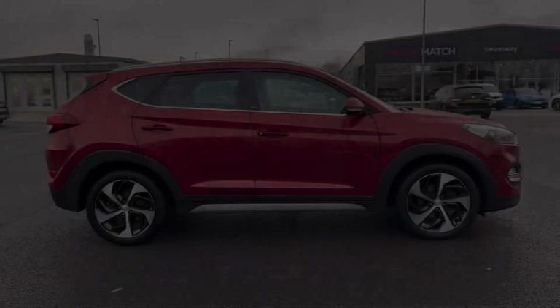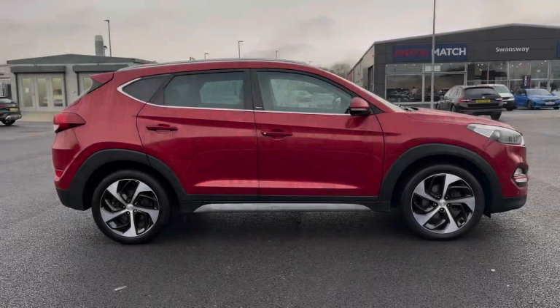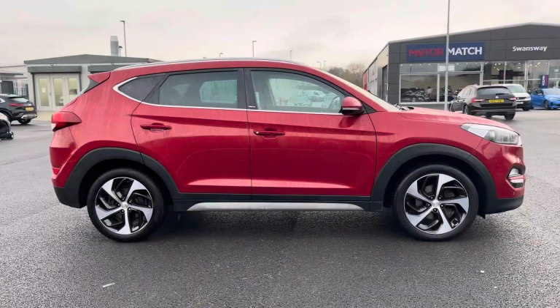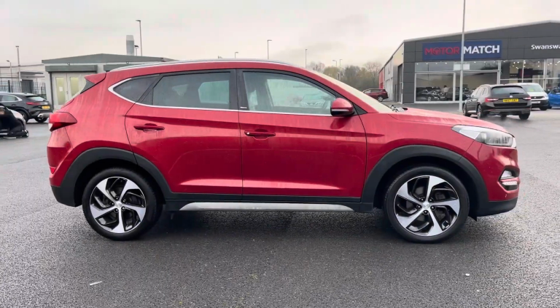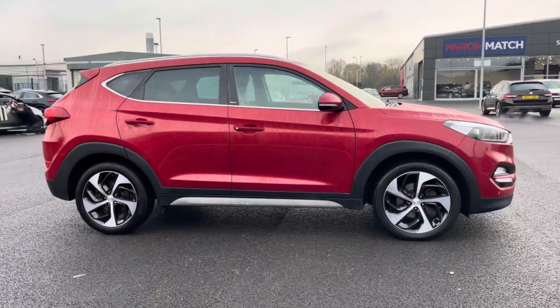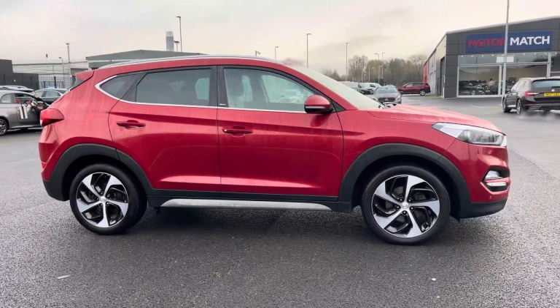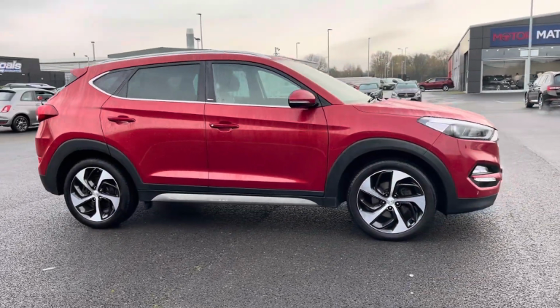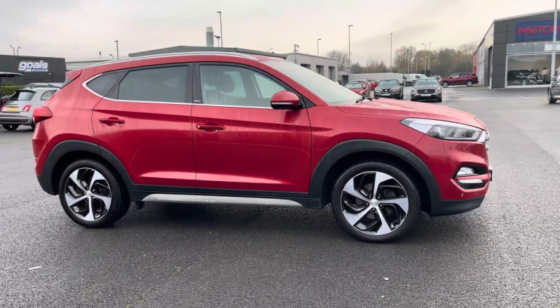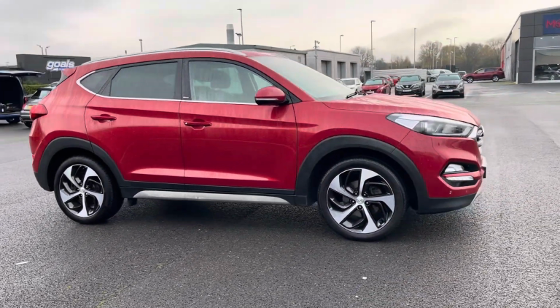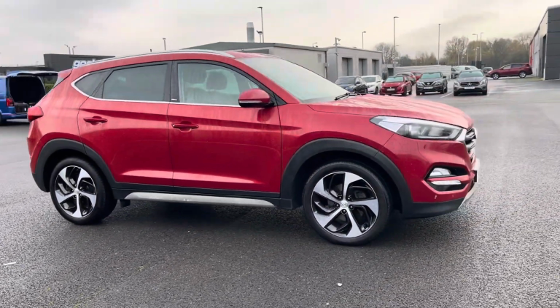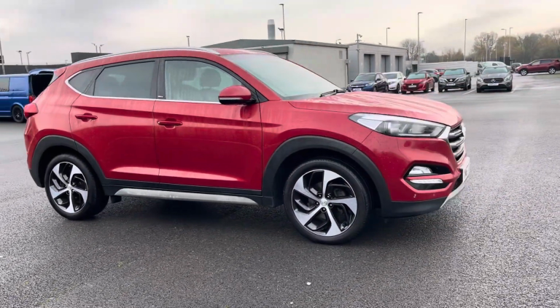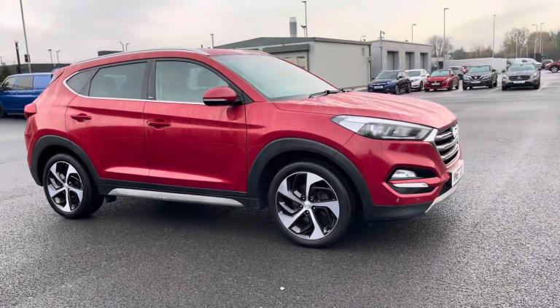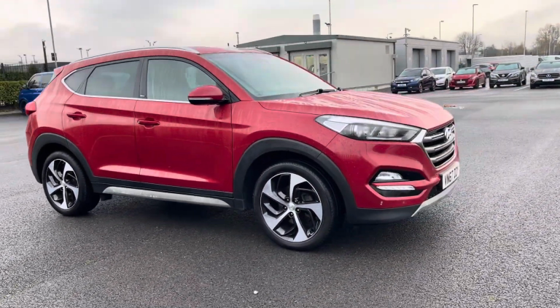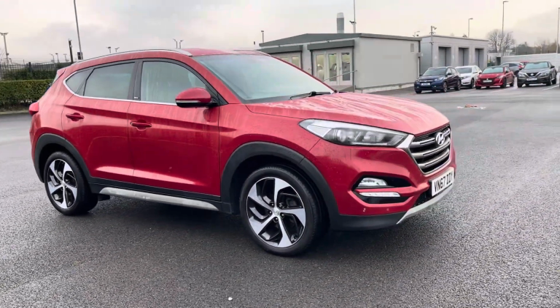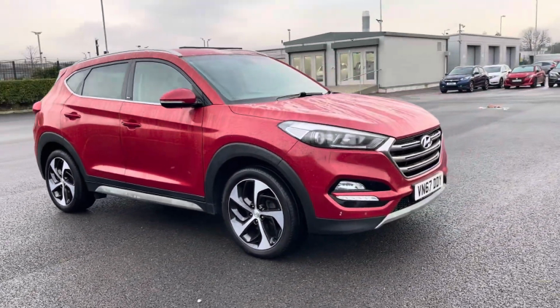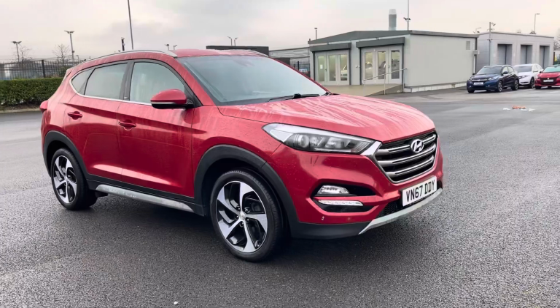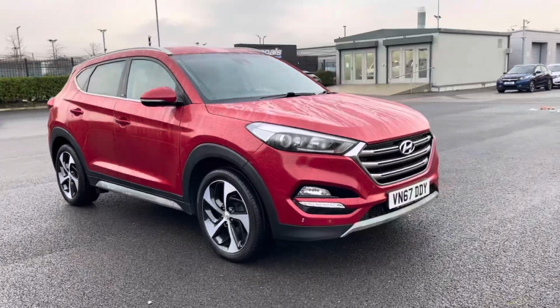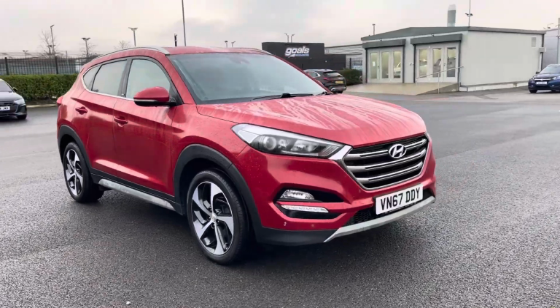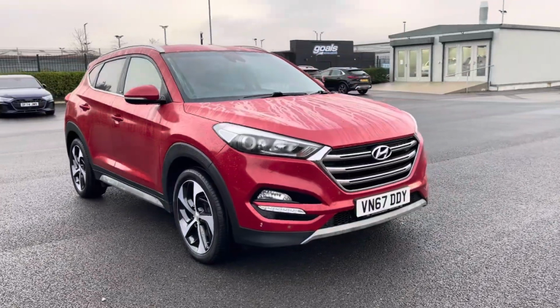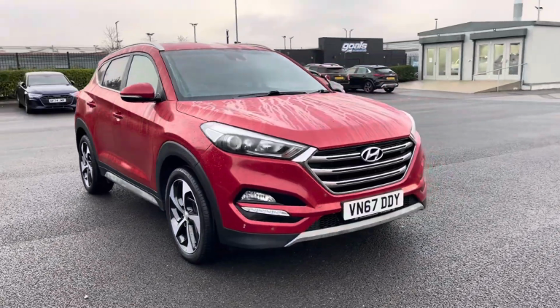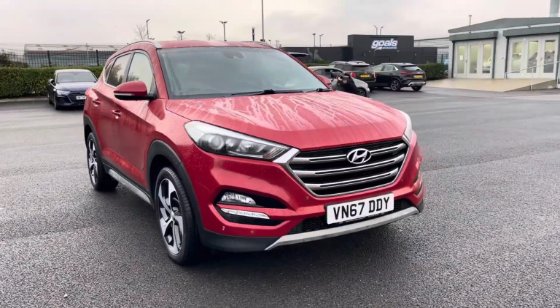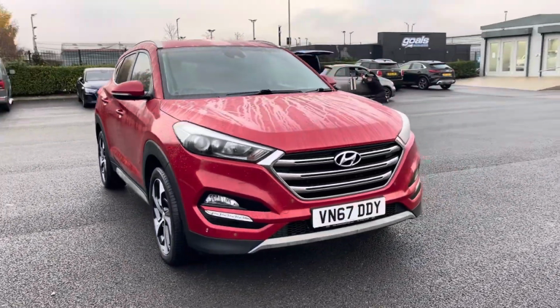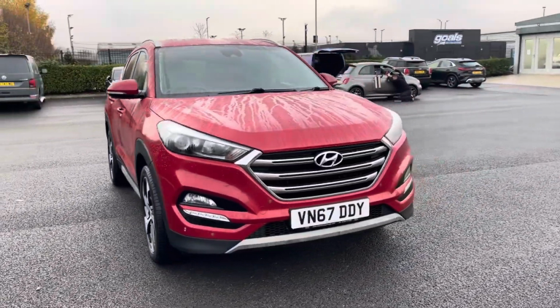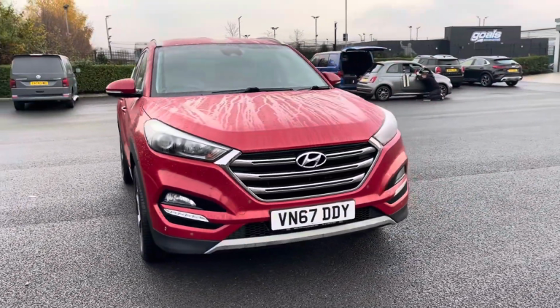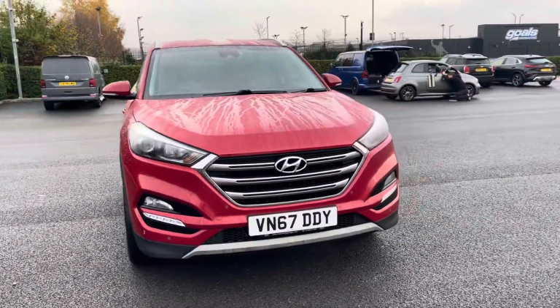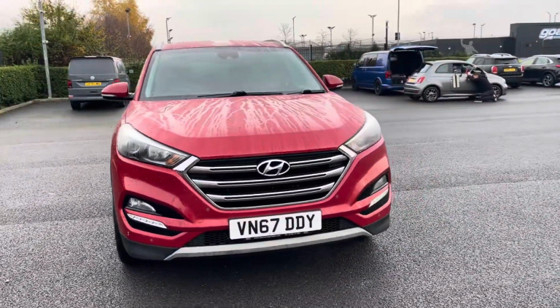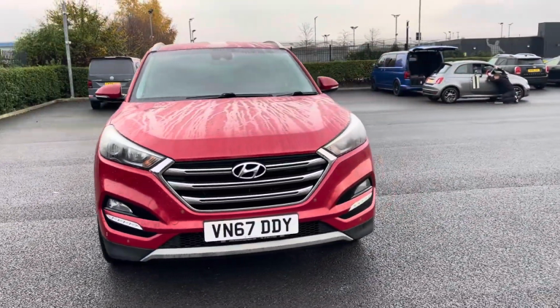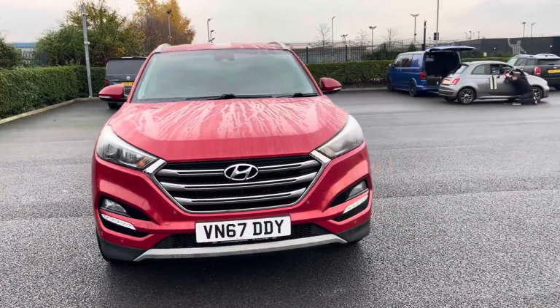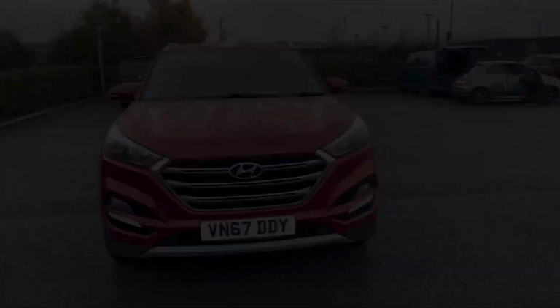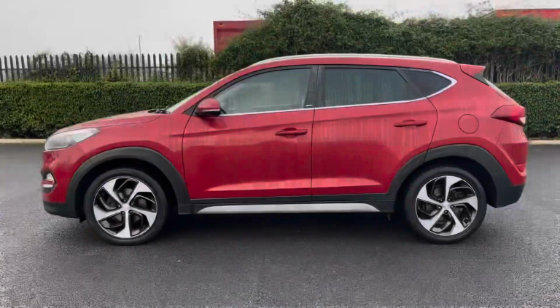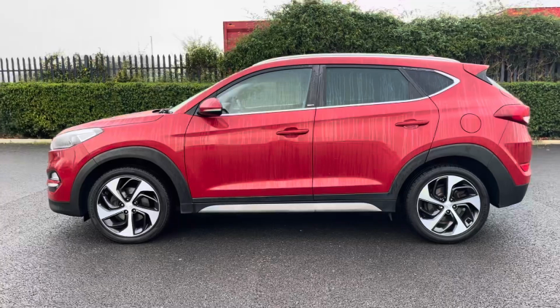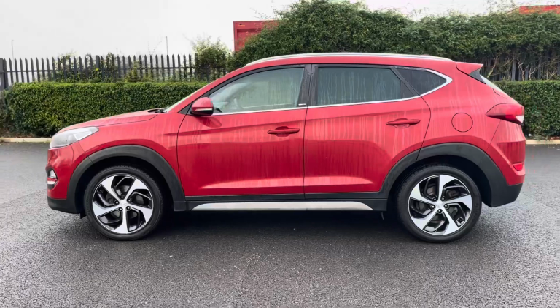Hi, my name's Anae from Motor Match Chester and today I'll be taking you around one of our used cars for sale, which is this Hyundai Tucson Blue Drive Sport Edition with a 1.7 litre diesel engine and automatic transmission.